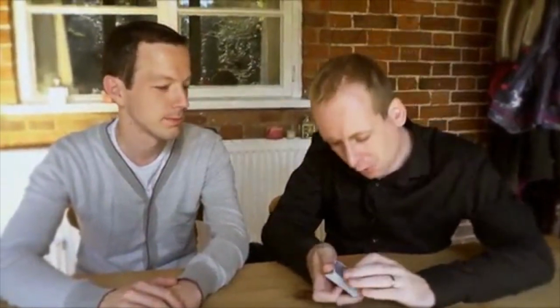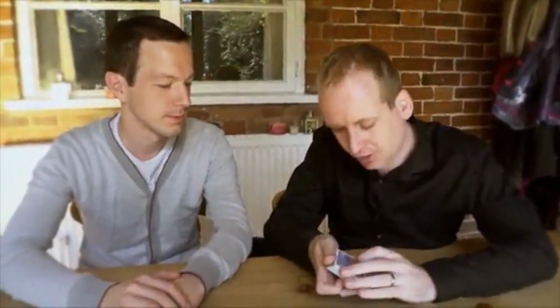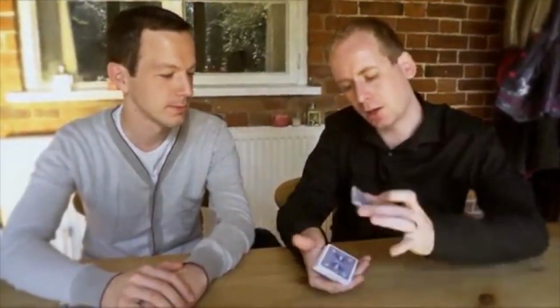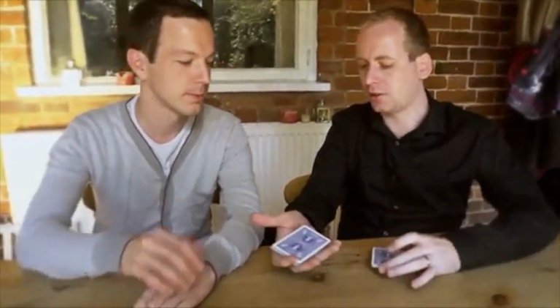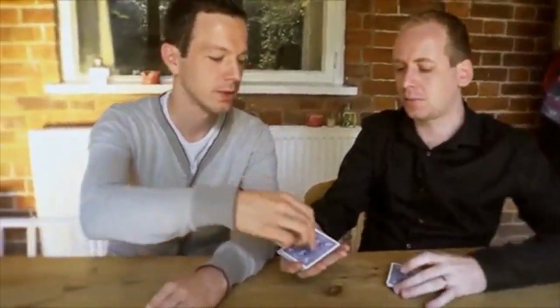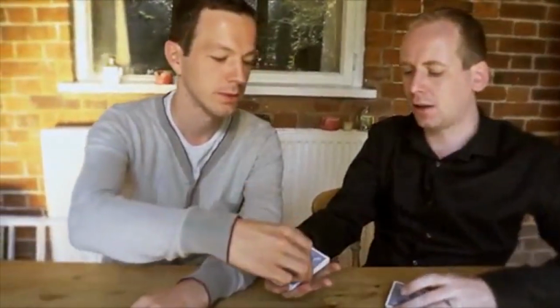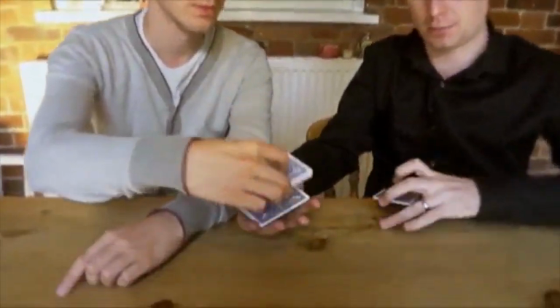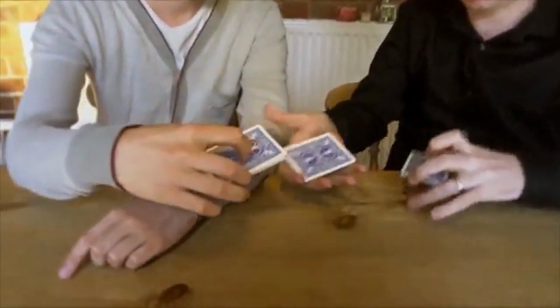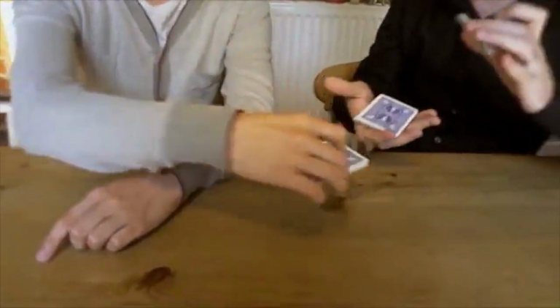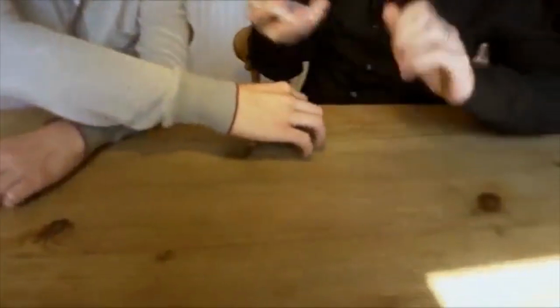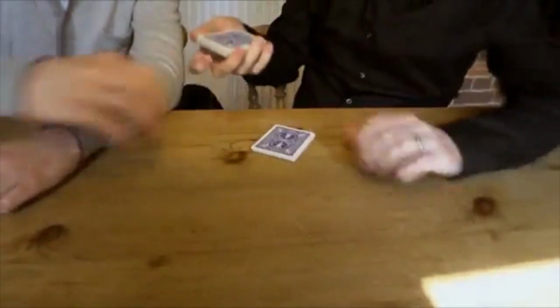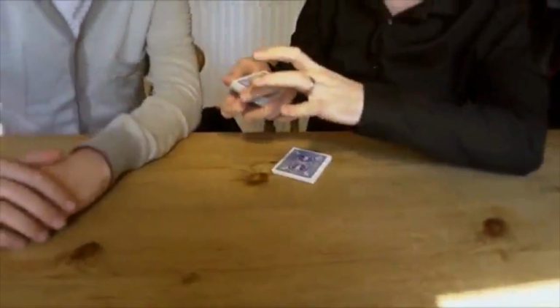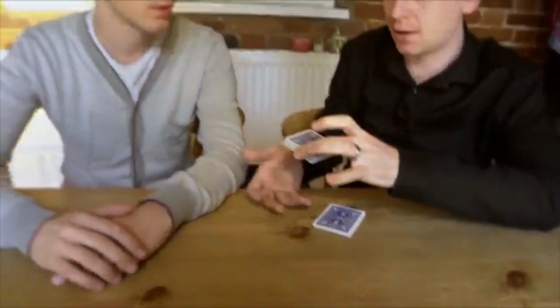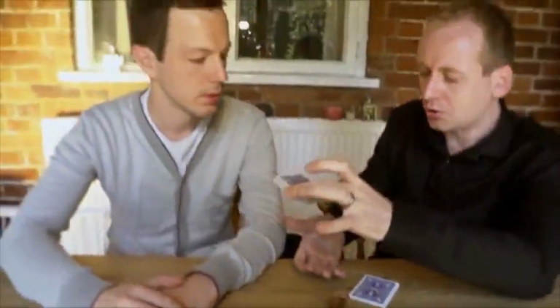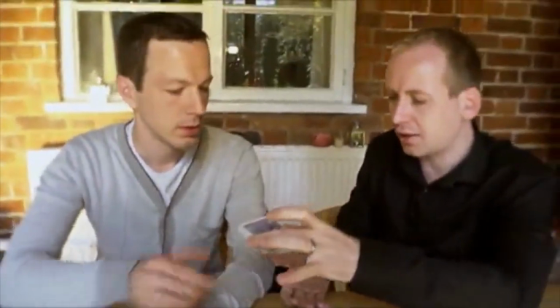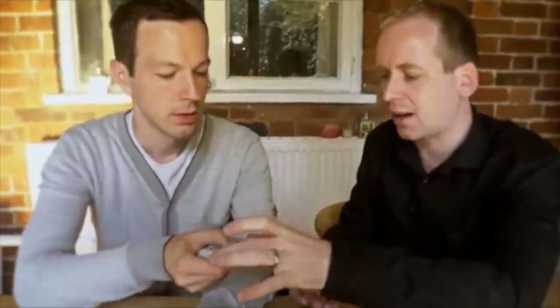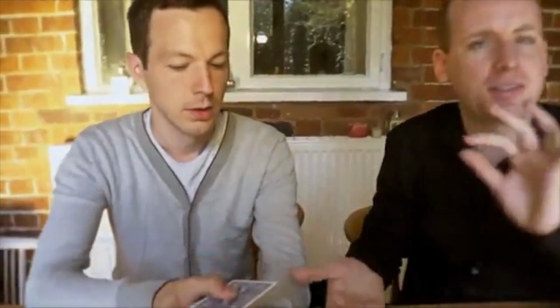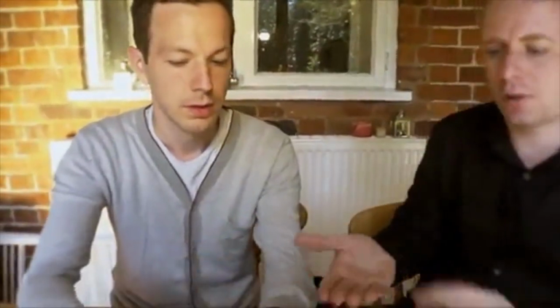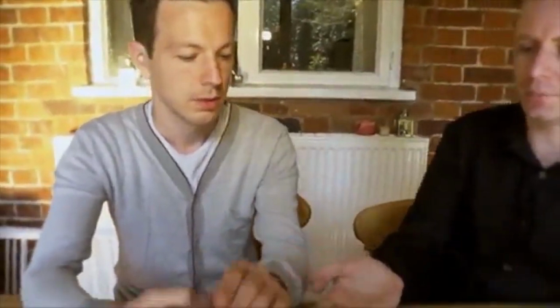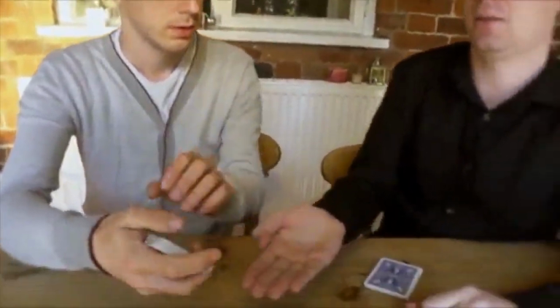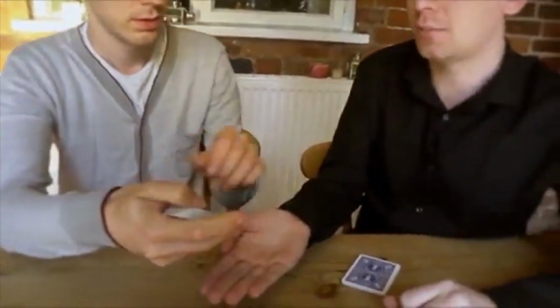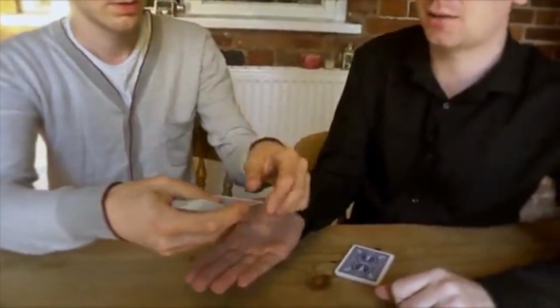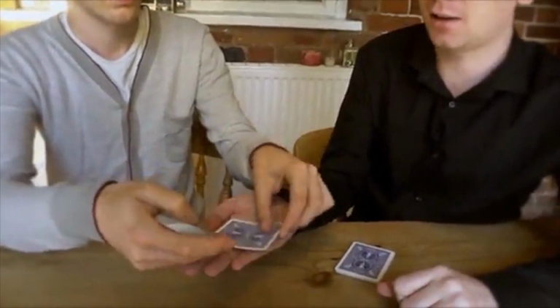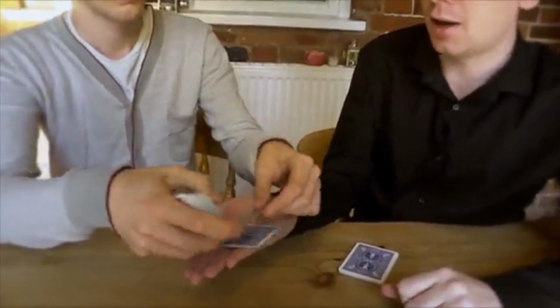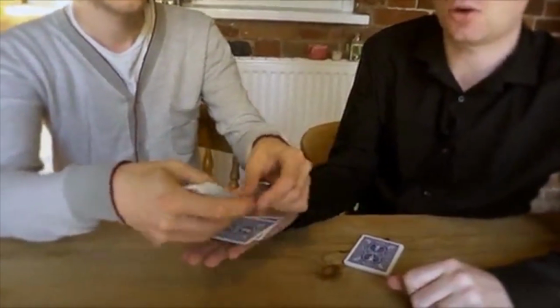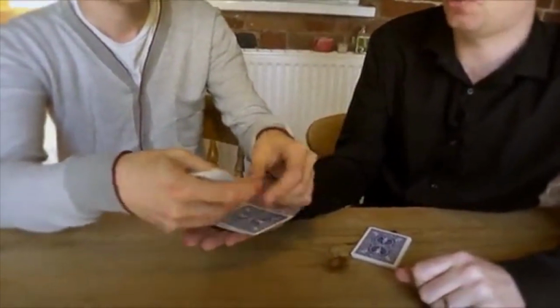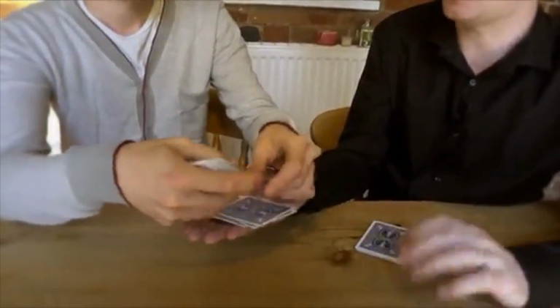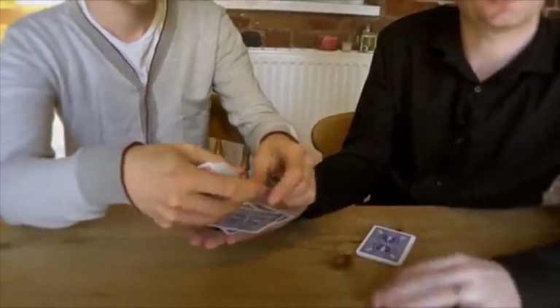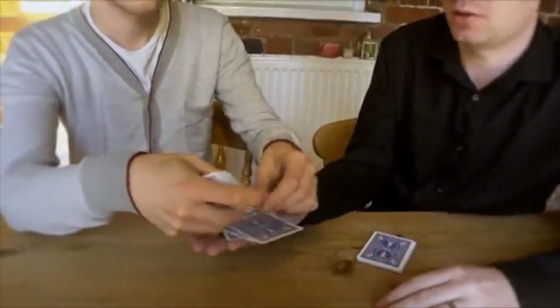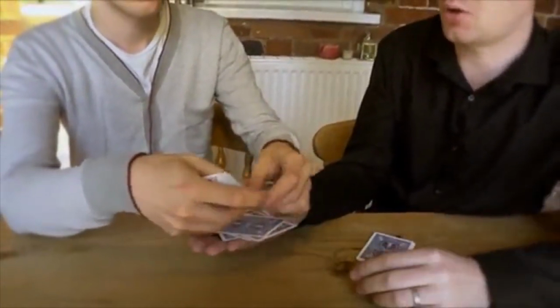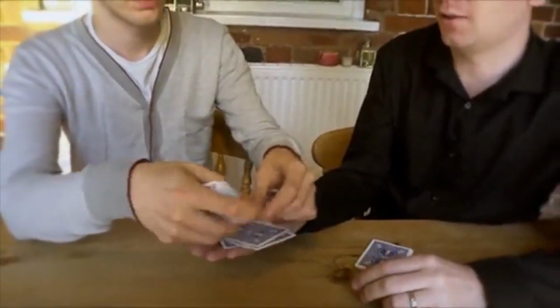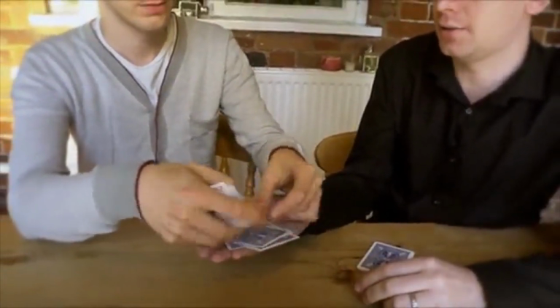First of all, you need to cut some cards off the deck. Cut as many as you like and just place them down here. Also take the deck and I like to deal some cards into my hand. You can deal as many cards as you like. I just go on through and whenever you like, you can just stop dealing the cards.